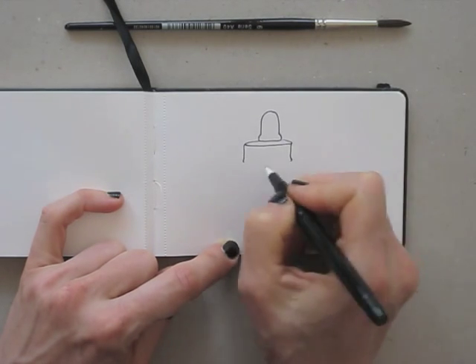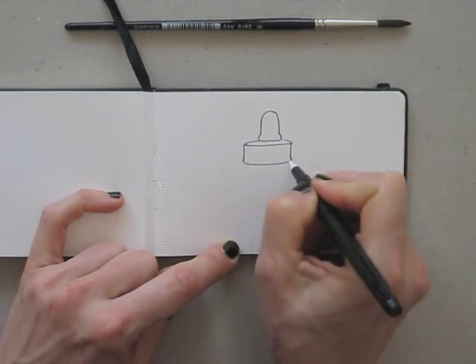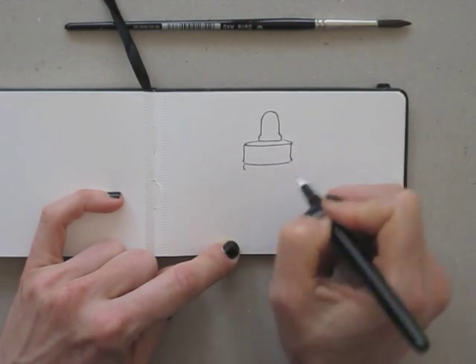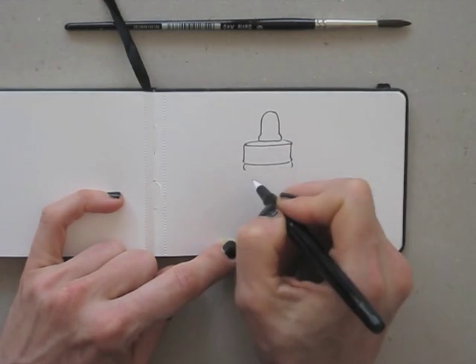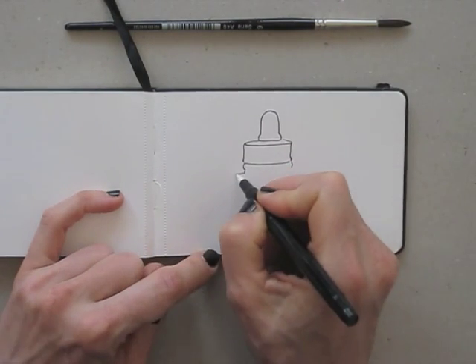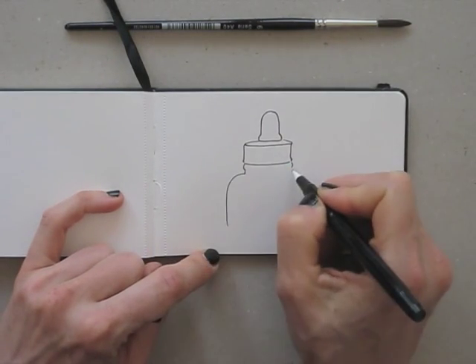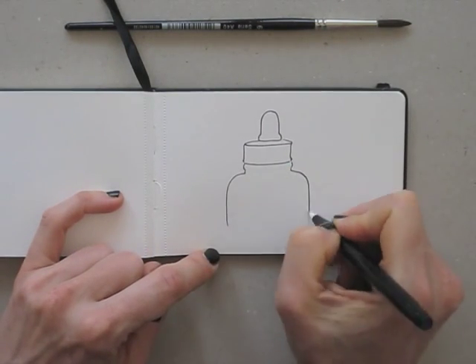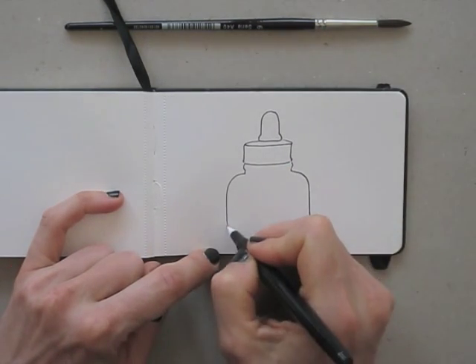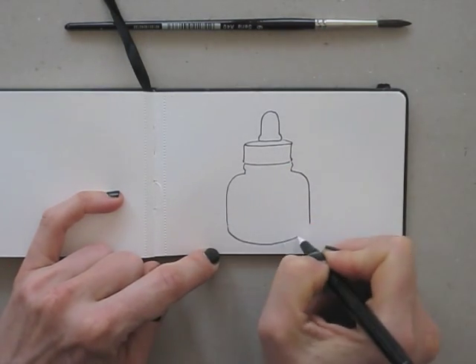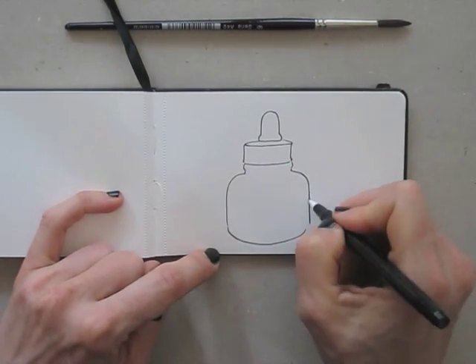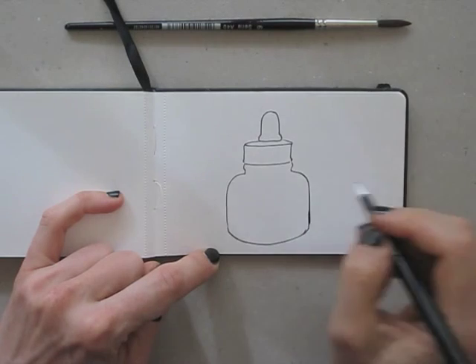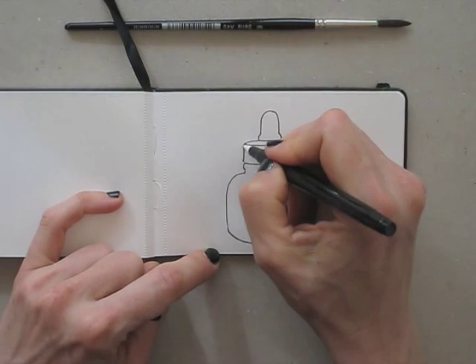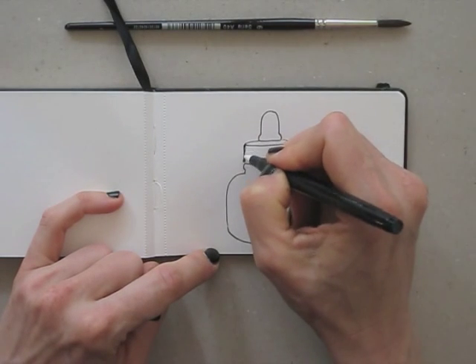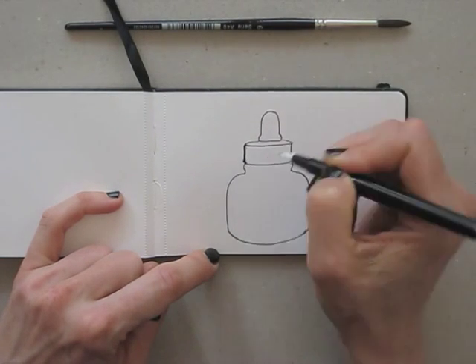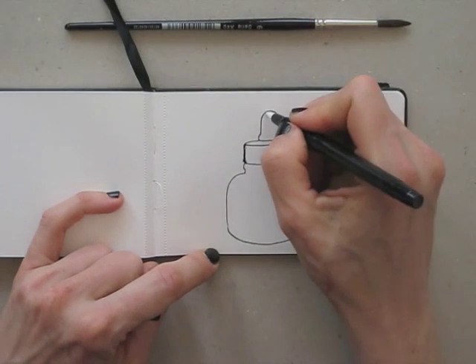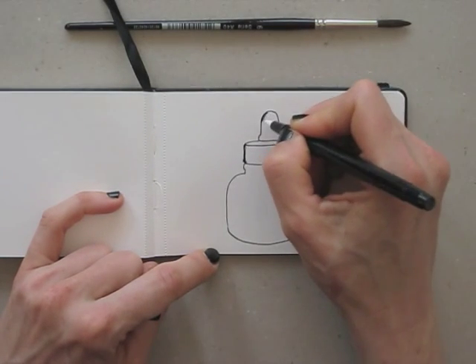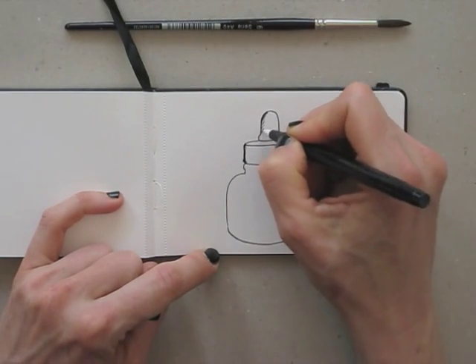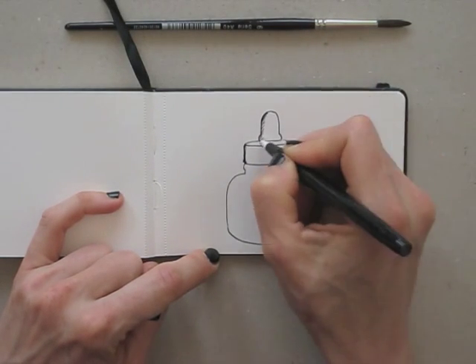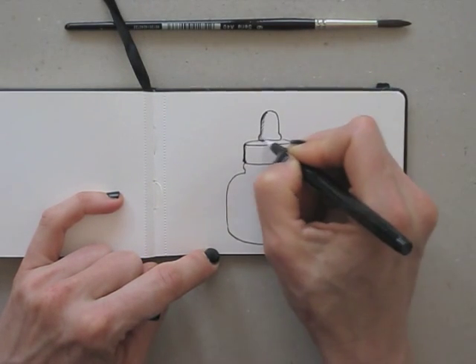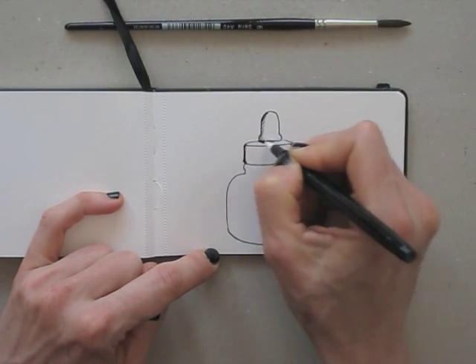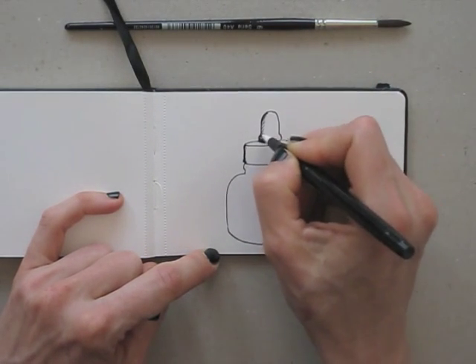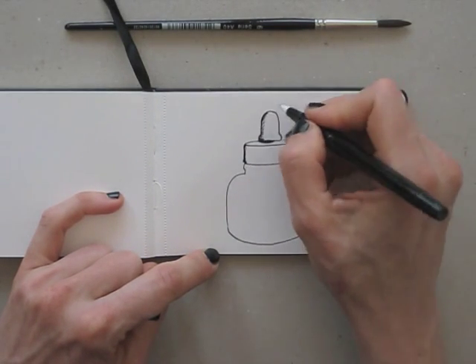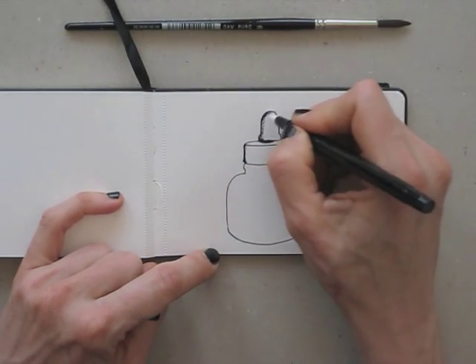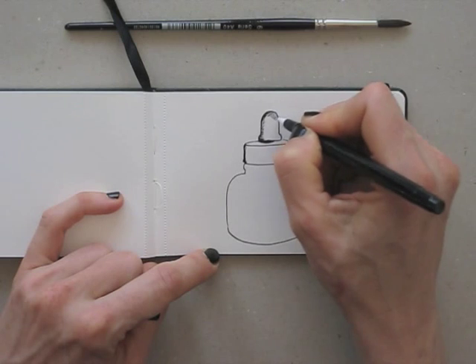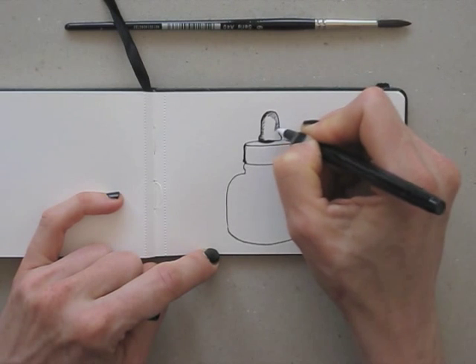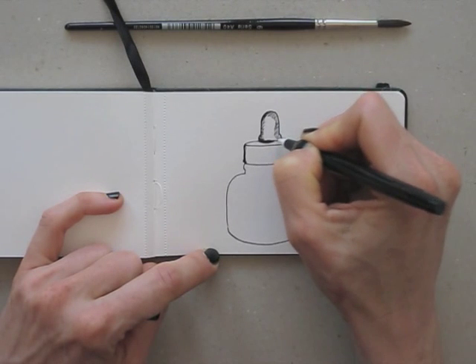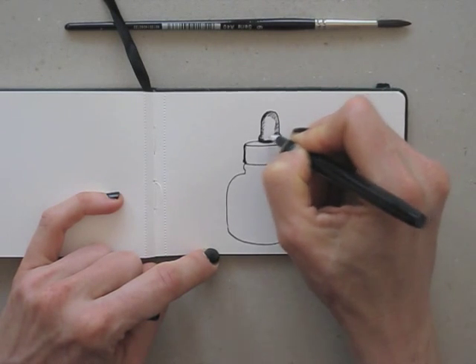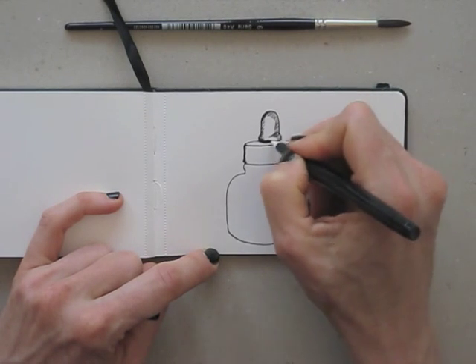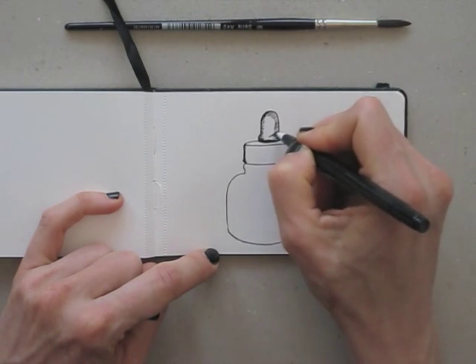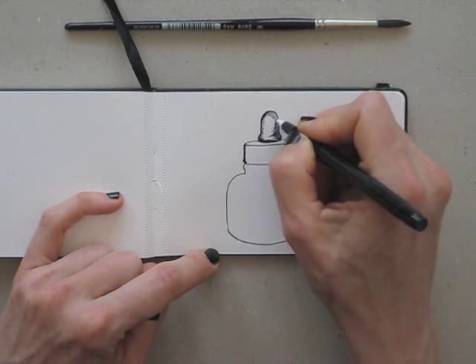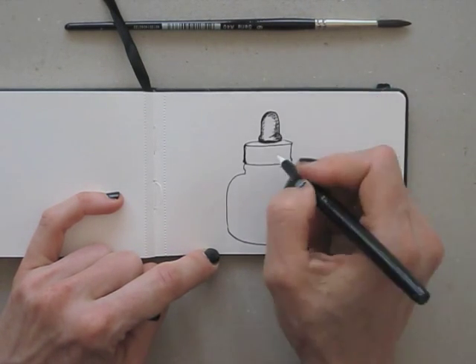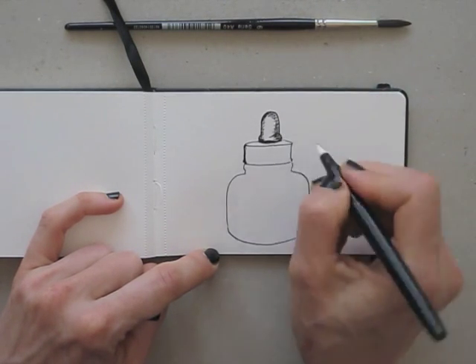The fineliner is water soluble, so when I add water to my drawing in just a bit it should give a watercolour kind of effect. Let's try it out in our Draw Tip Tuesday lab!